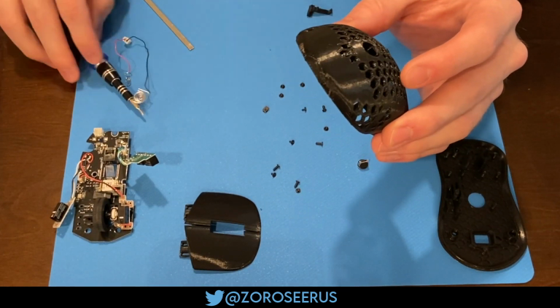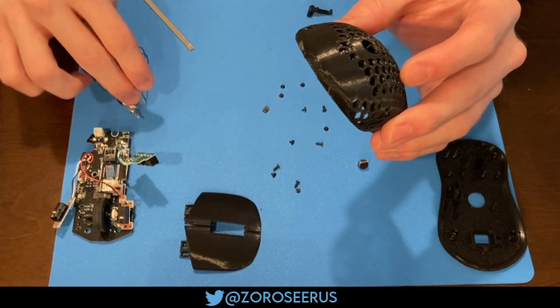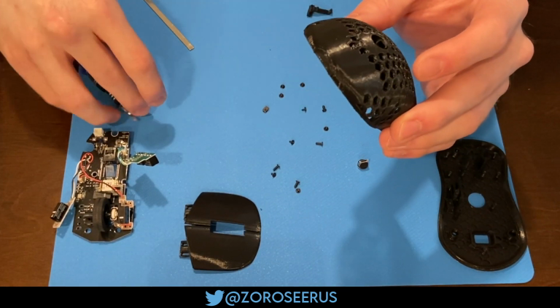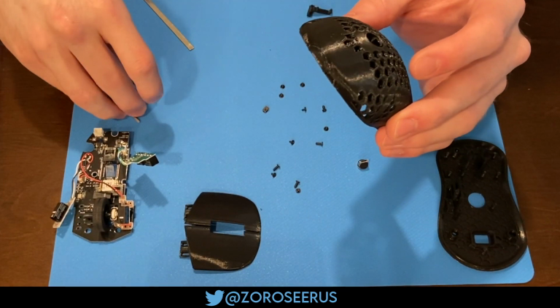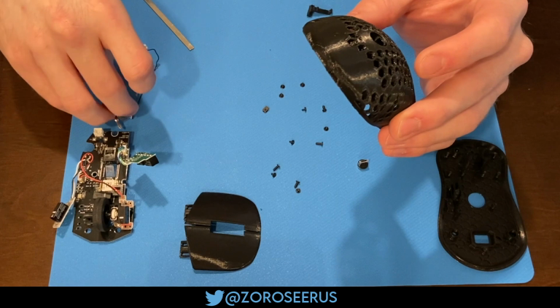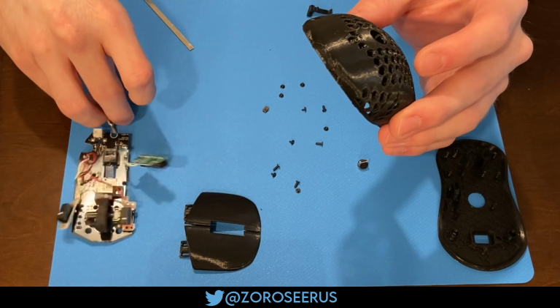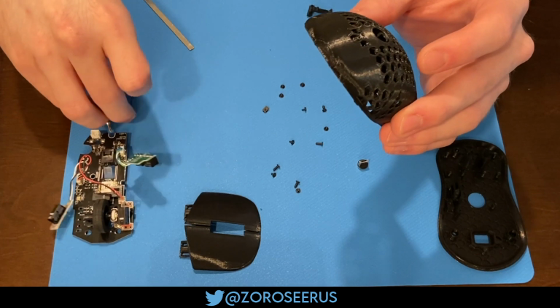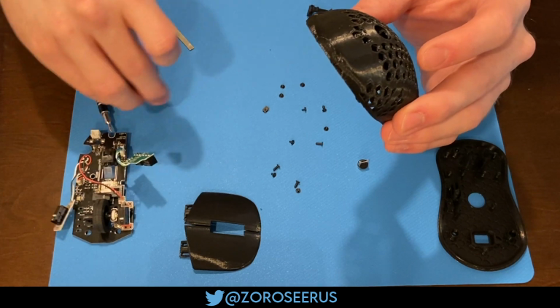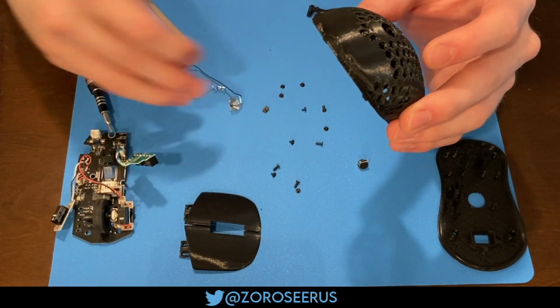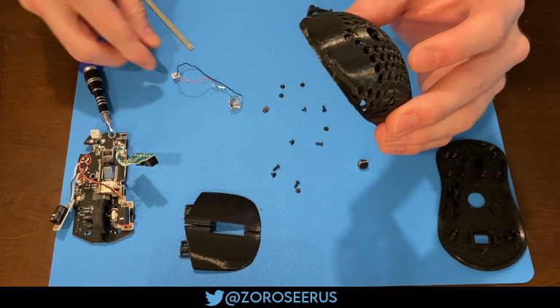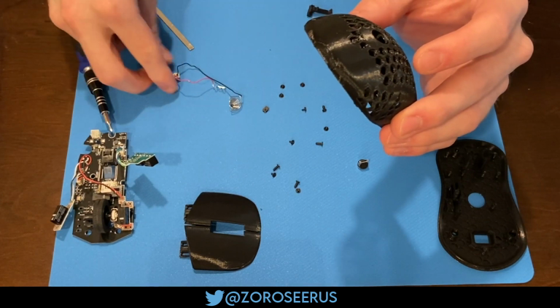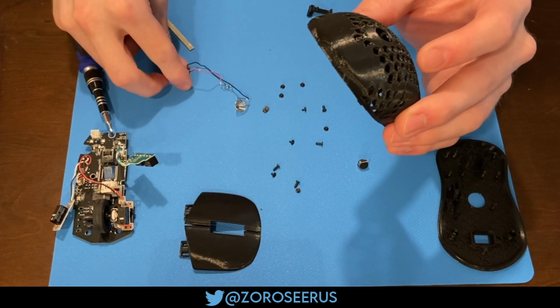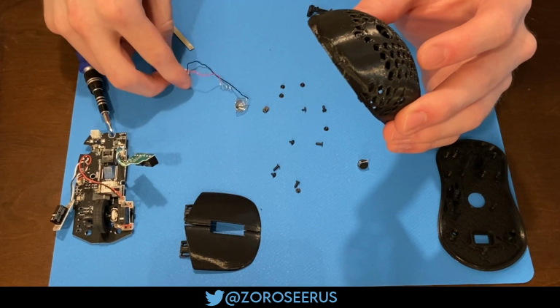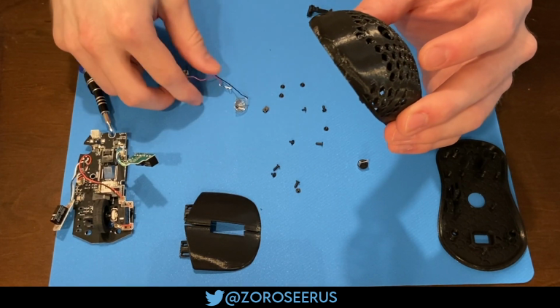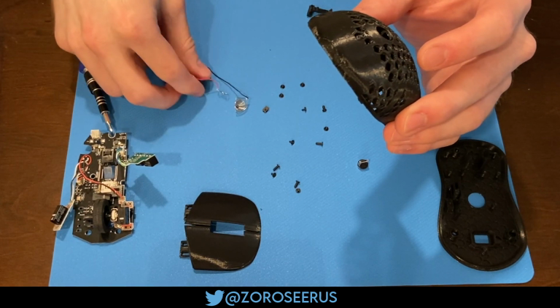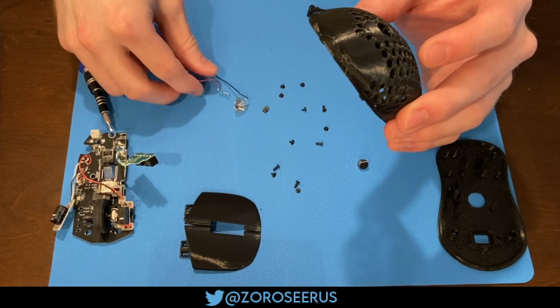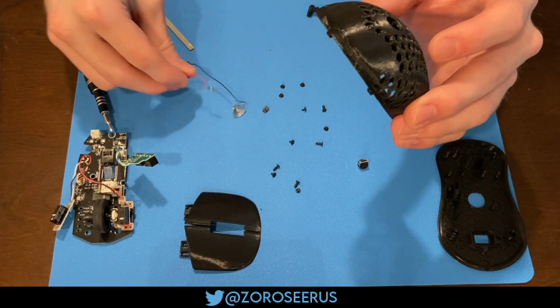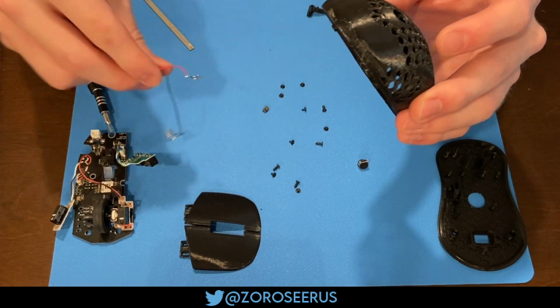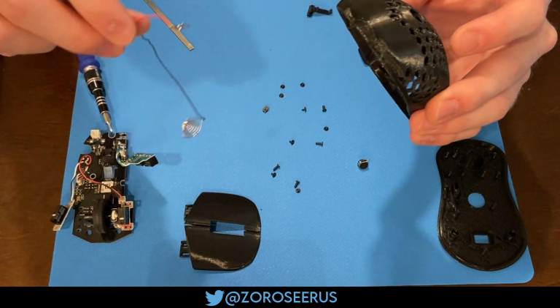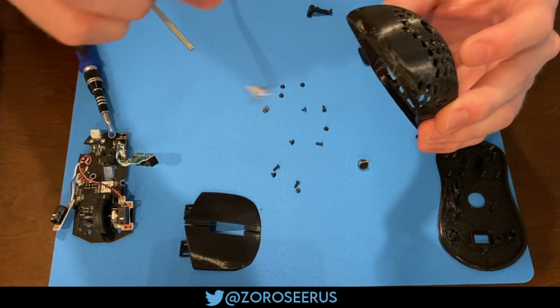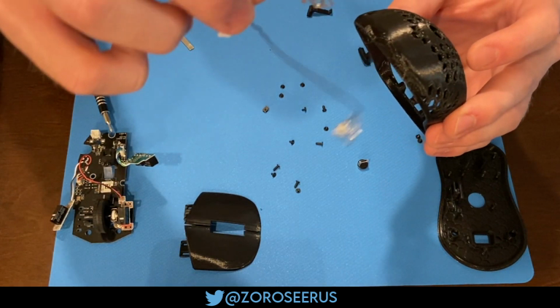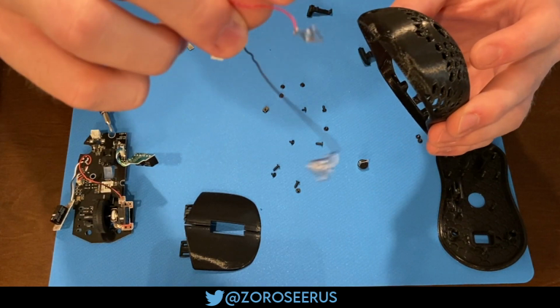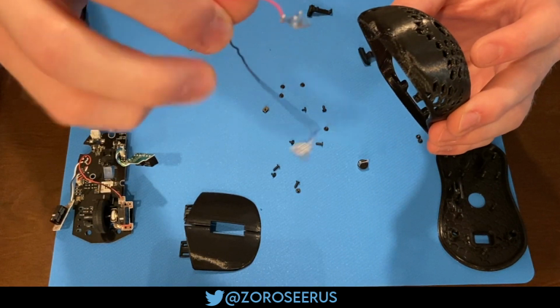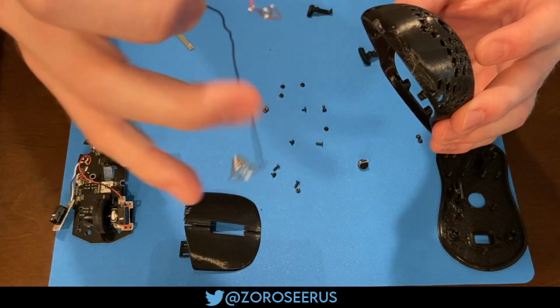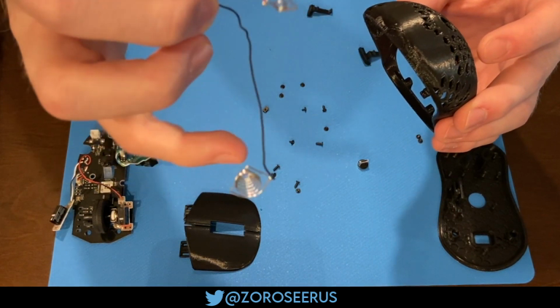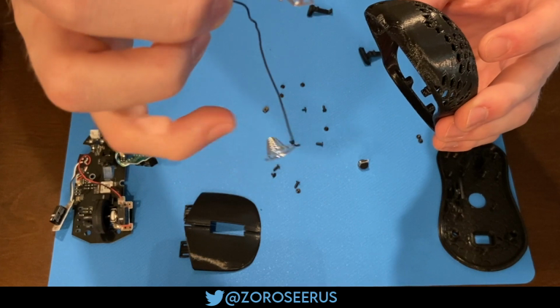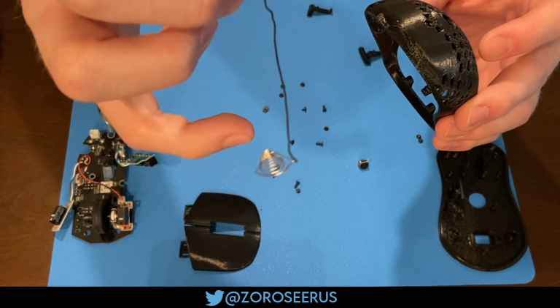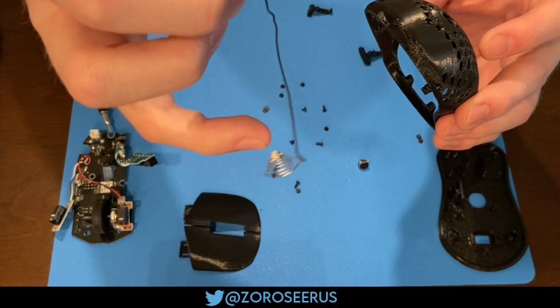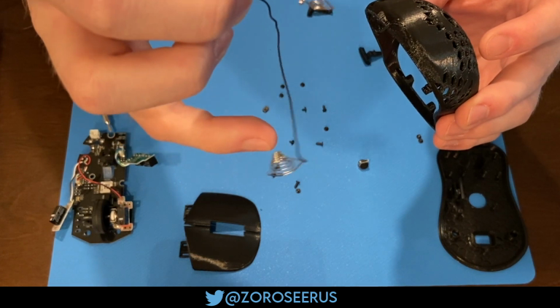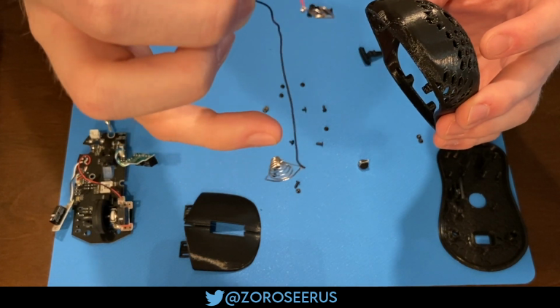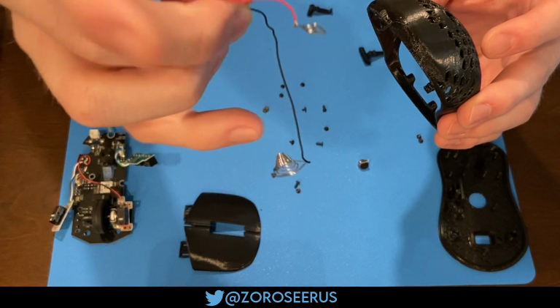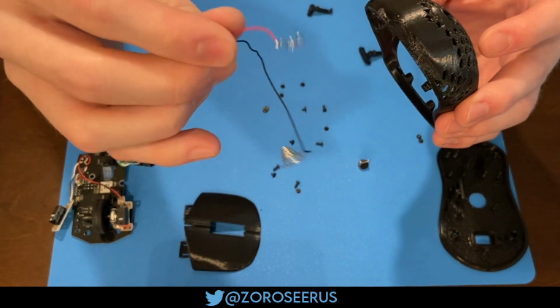Be careful when you're handling the battery wires. Don't touch them at the joint where they connect to the metal, because they're very, very easy to pull off, and then you'll have to solder them back on.